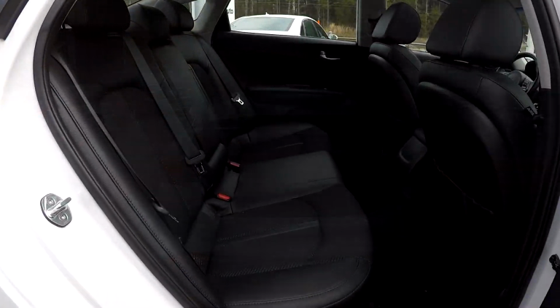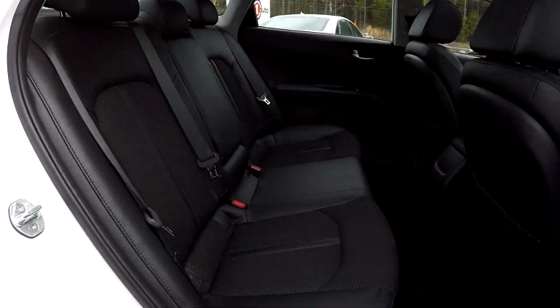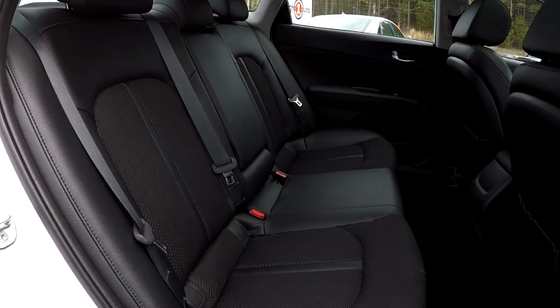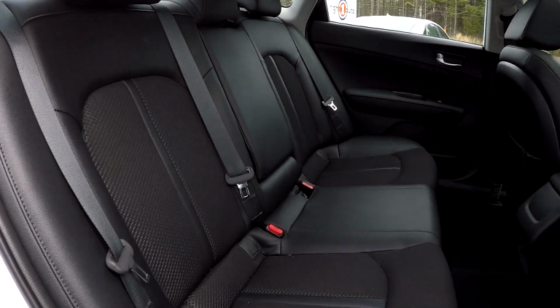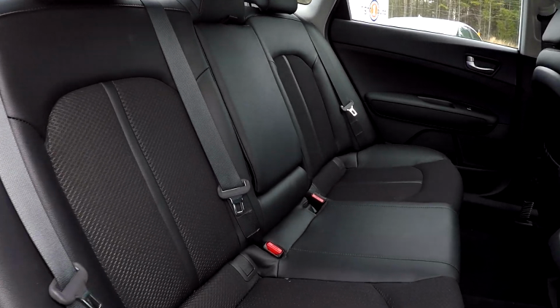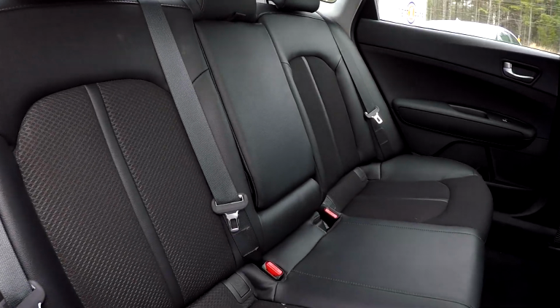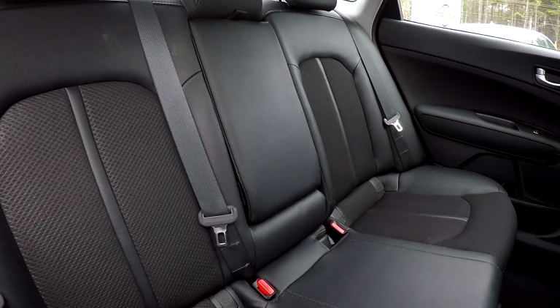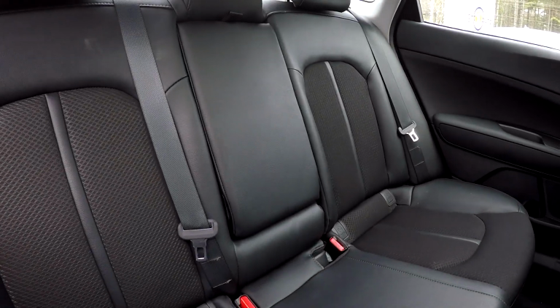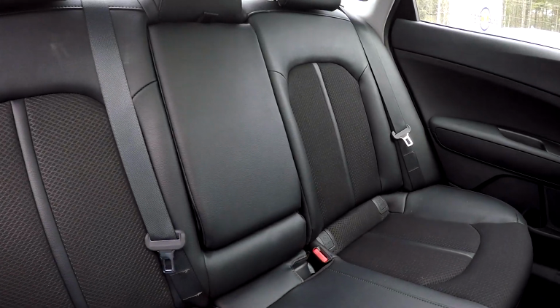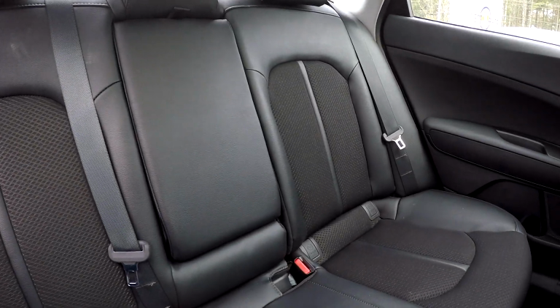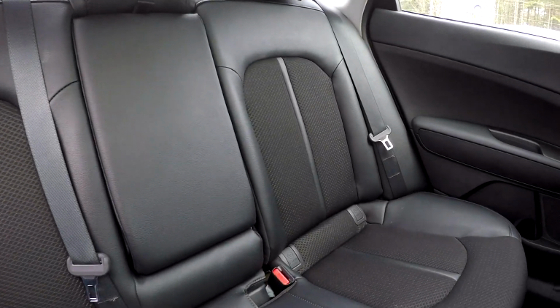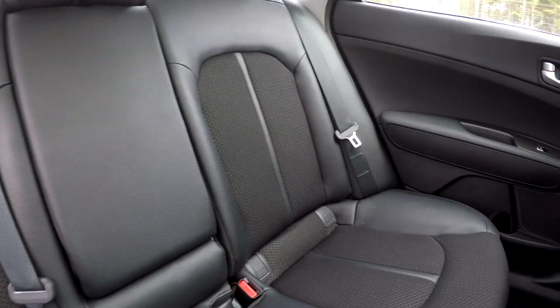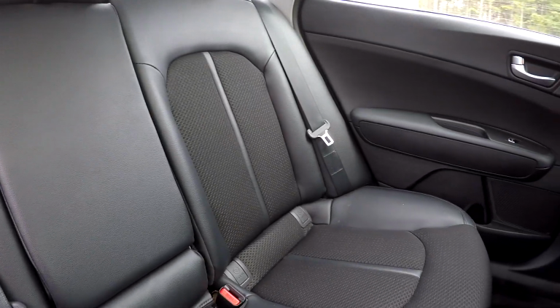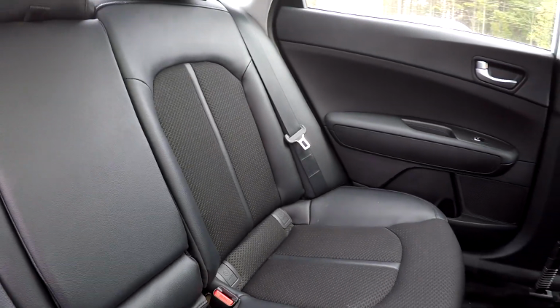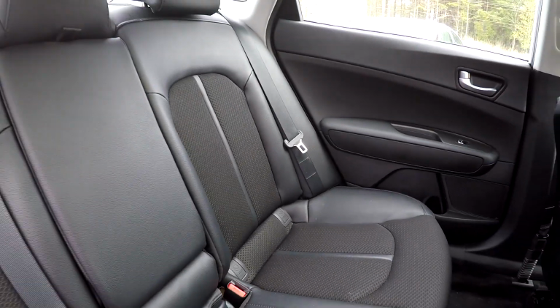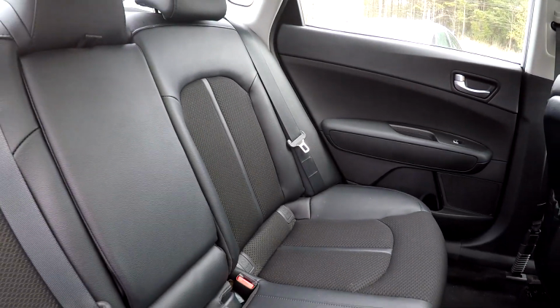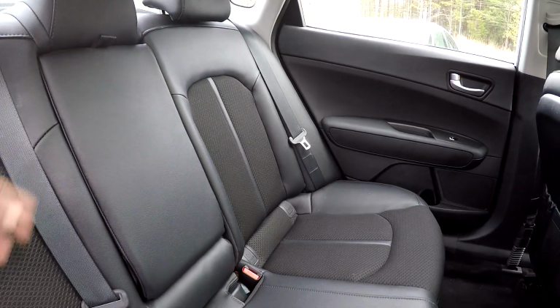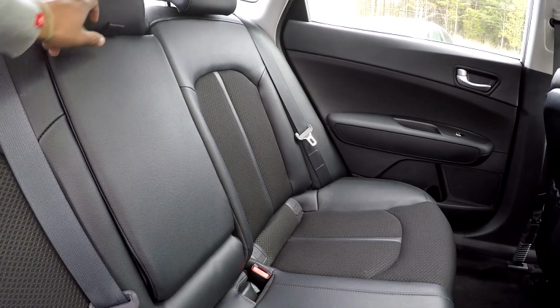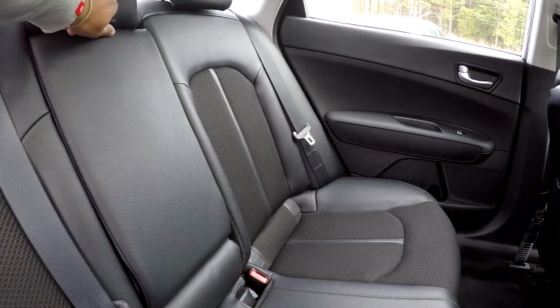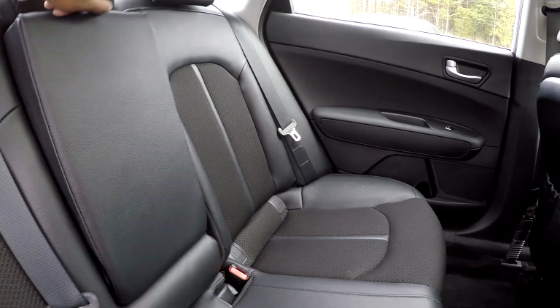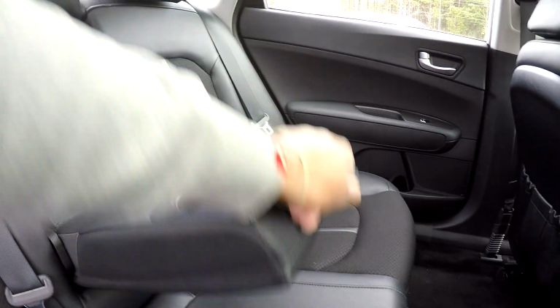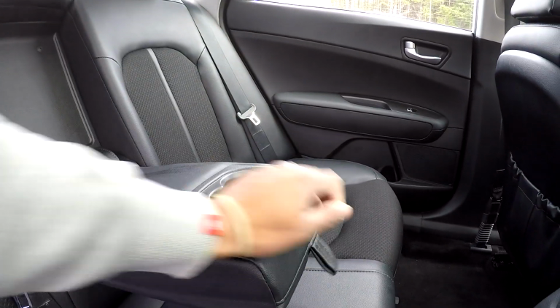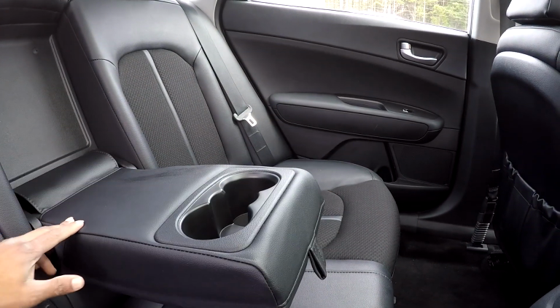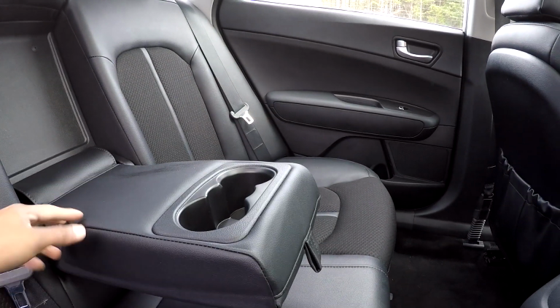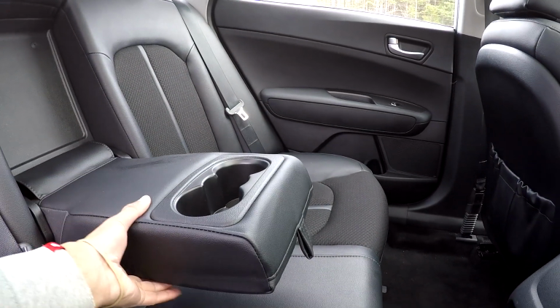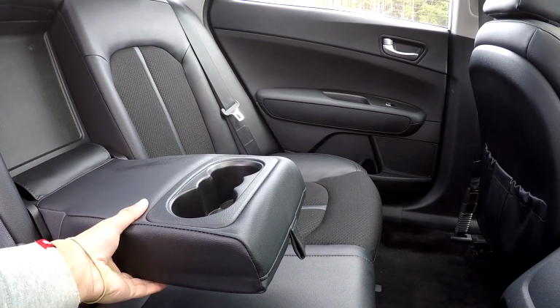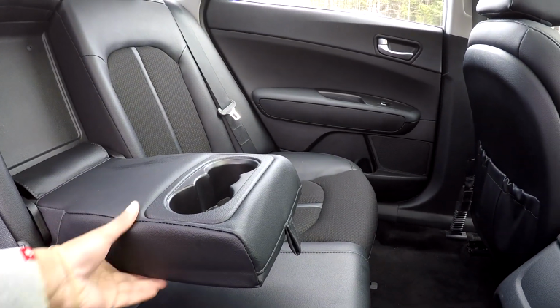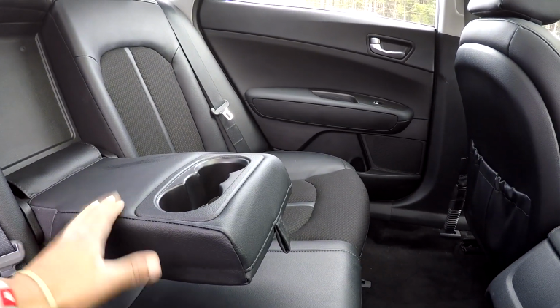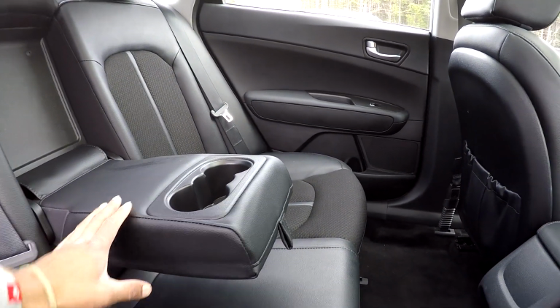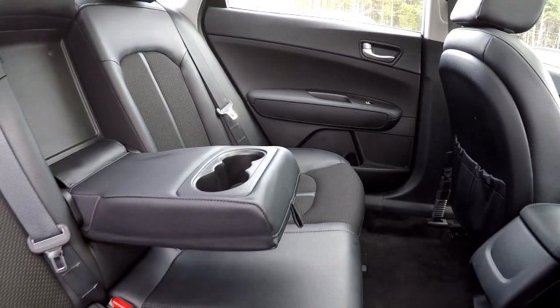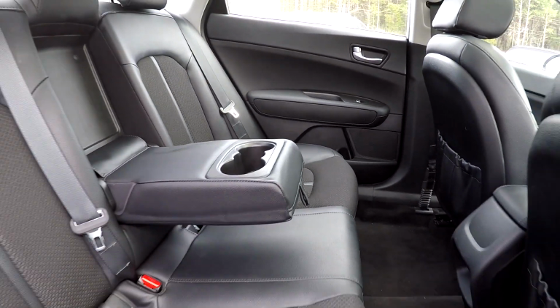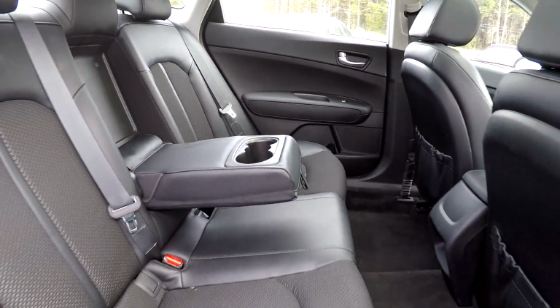Coming into your back seat here once again from the passenger side, just giving you another view back here. Everything is very nice and clean. You can bring this down and see that you're gonna have adjustable armrests and cup holder — very nice and soft there for you.